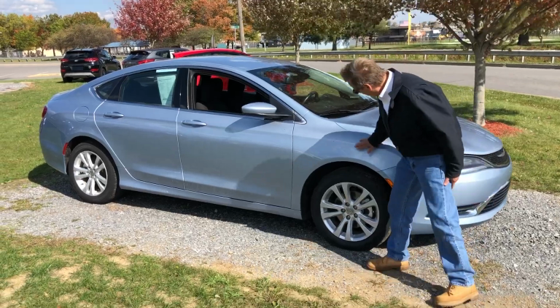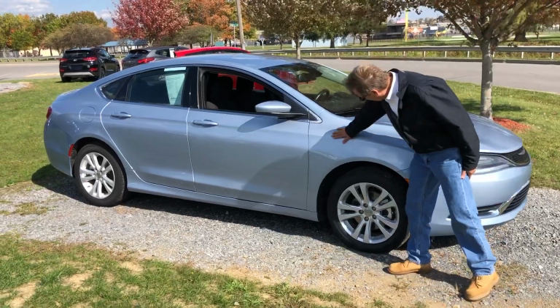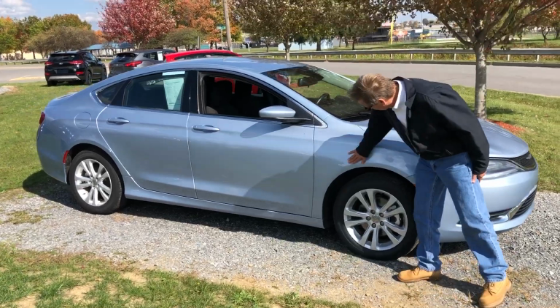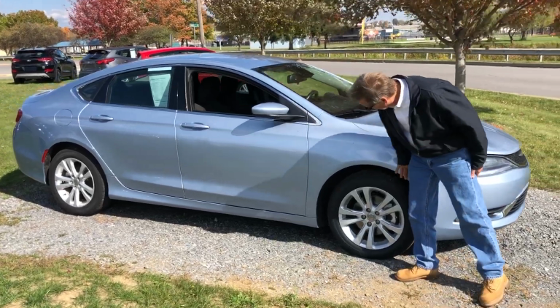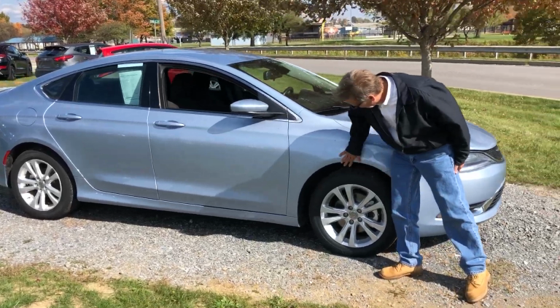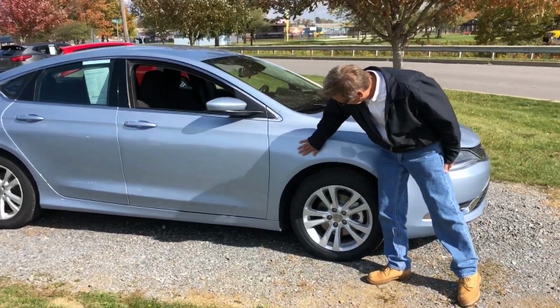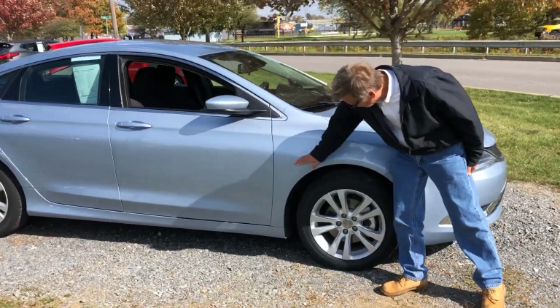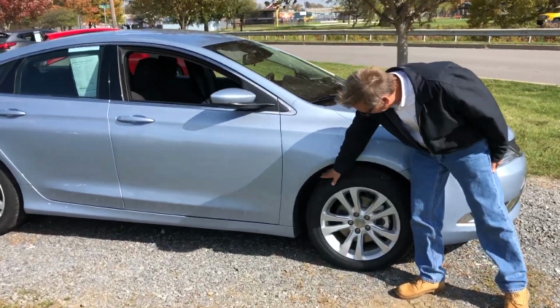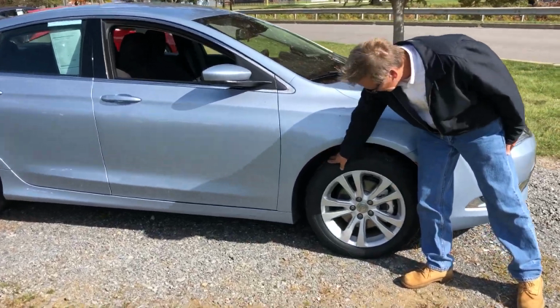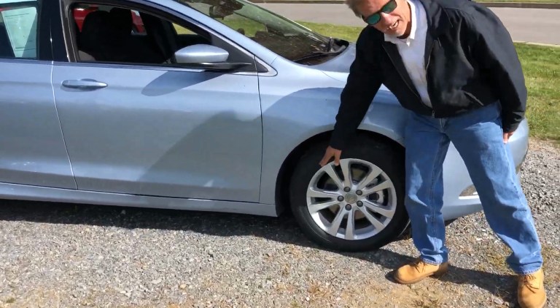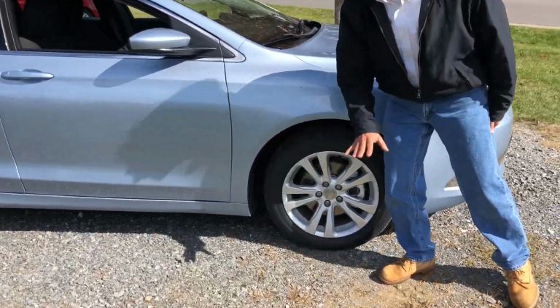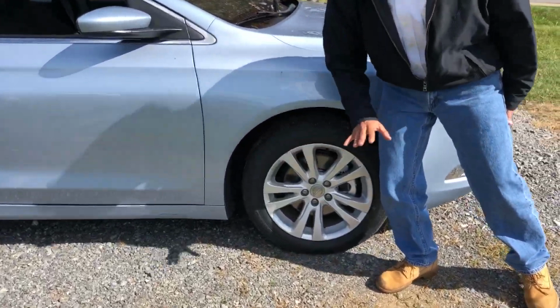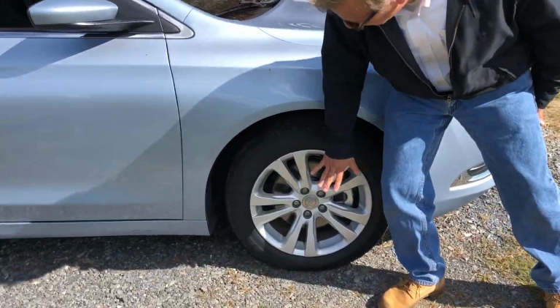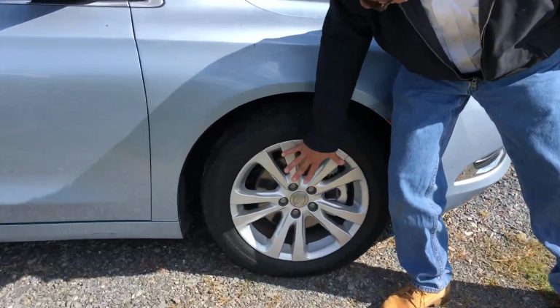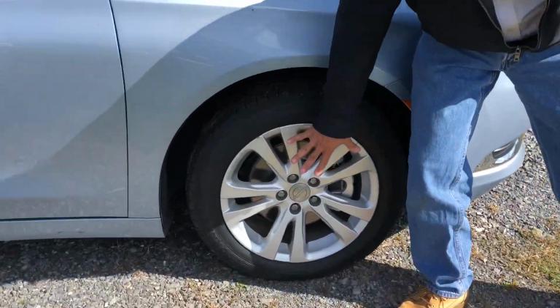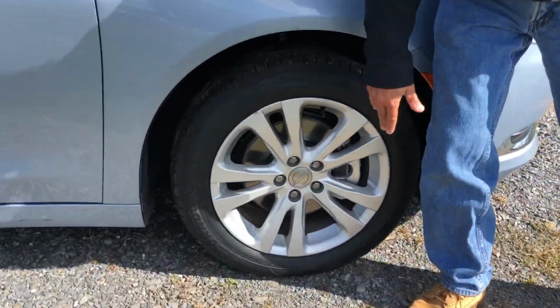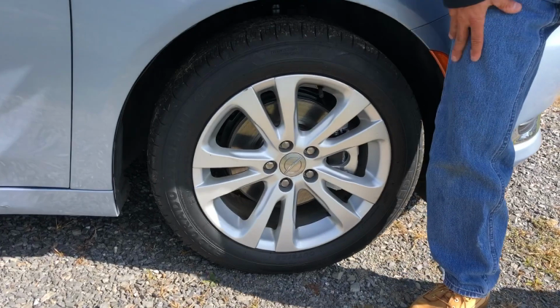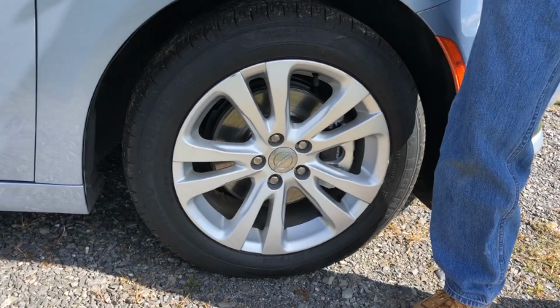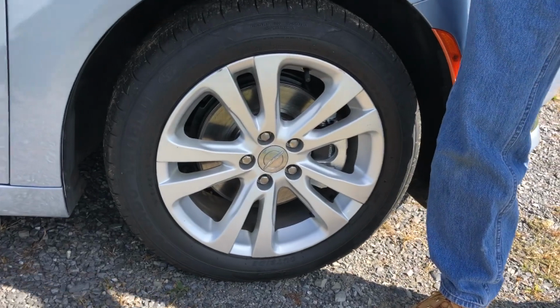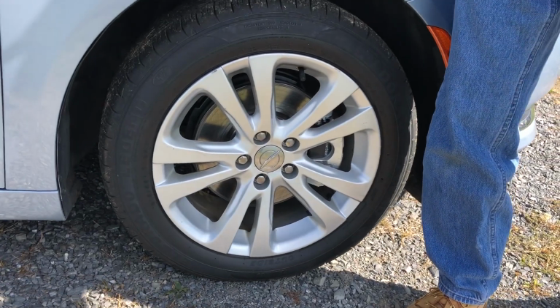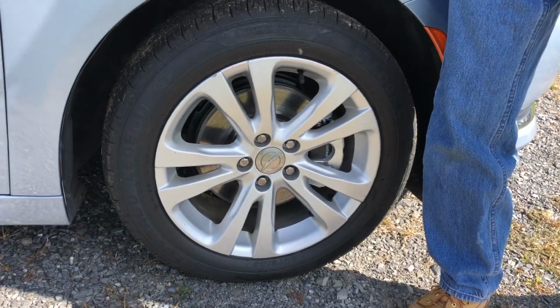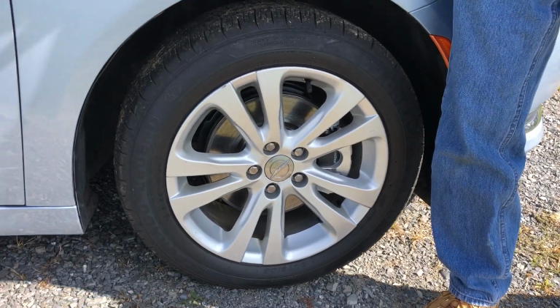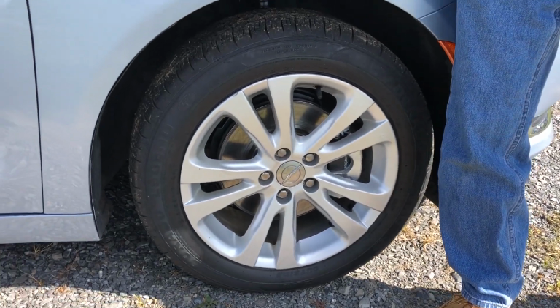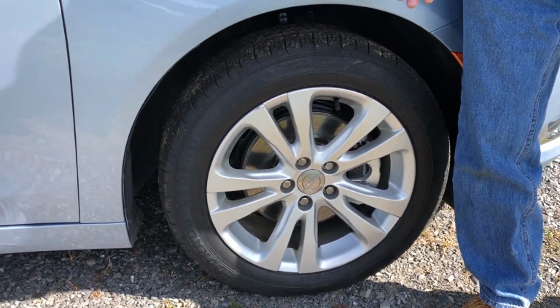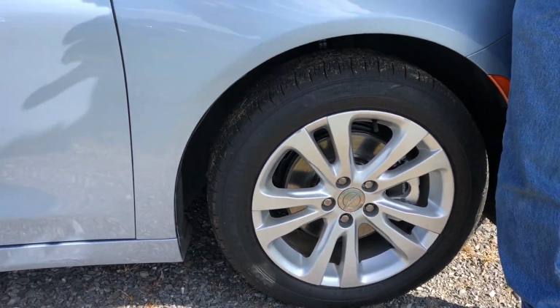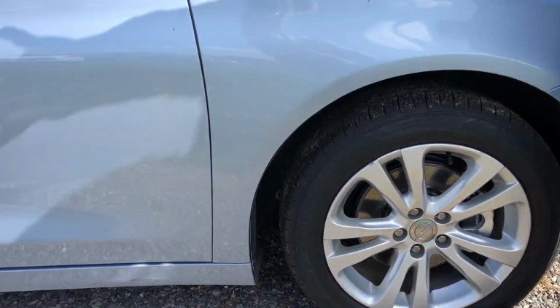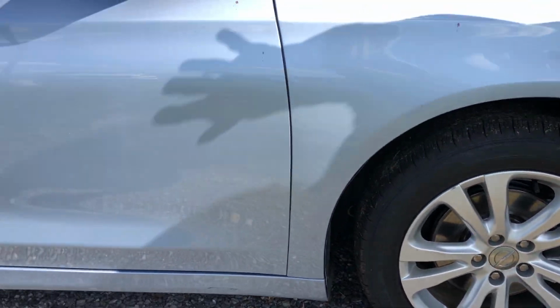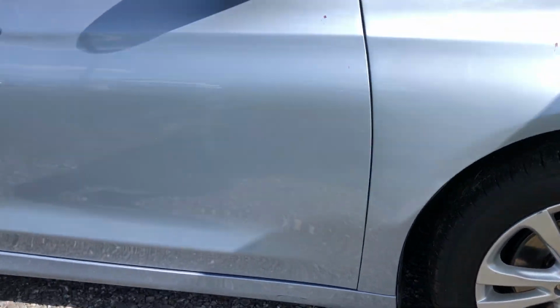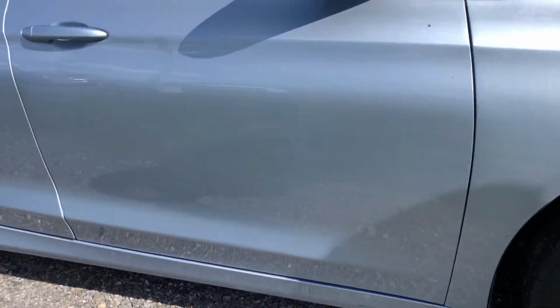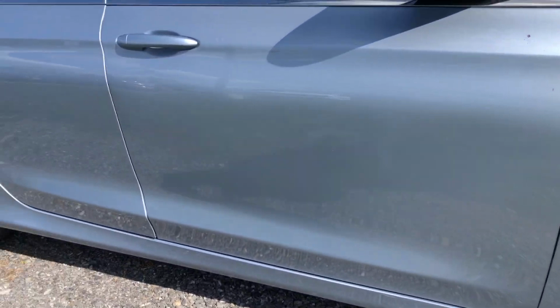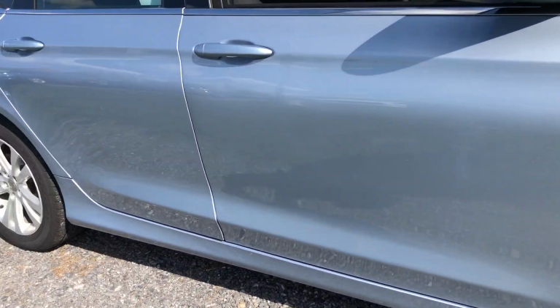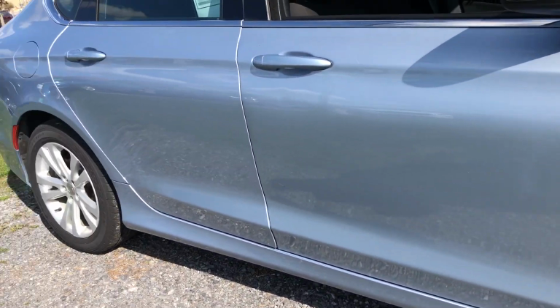I love the light blue. Brand new tires, four brand new brakes and rotors. Not a mark on the body. Take a look.